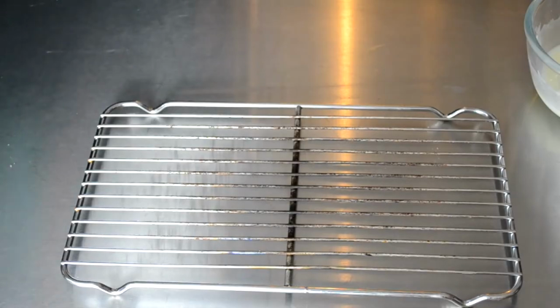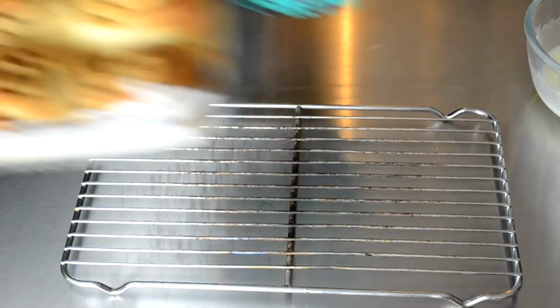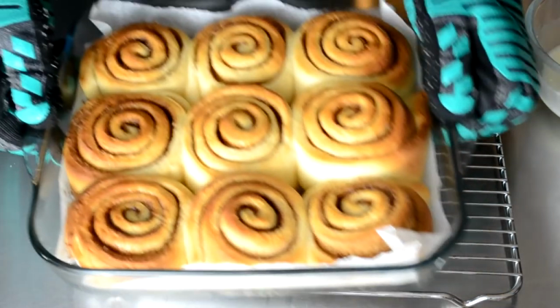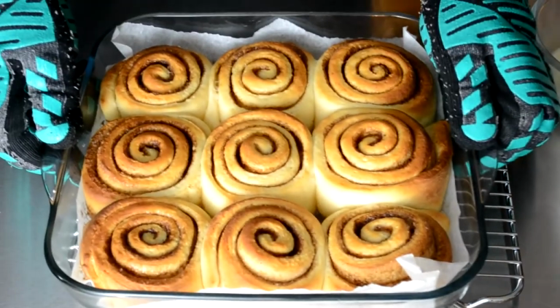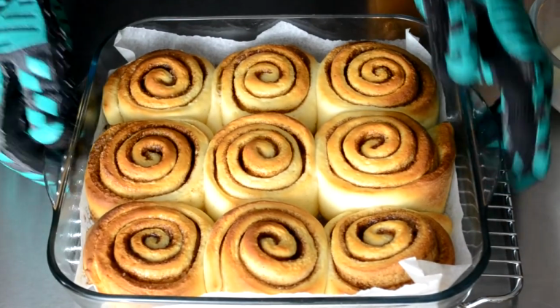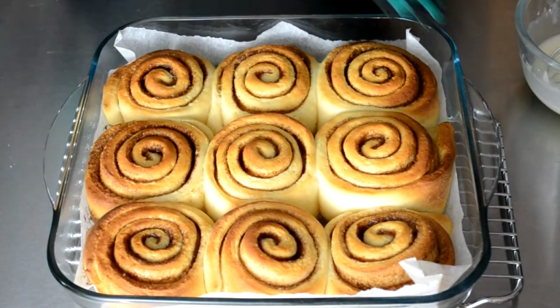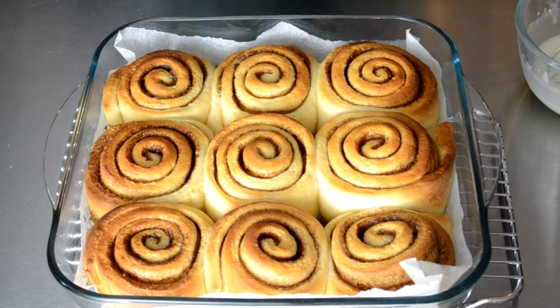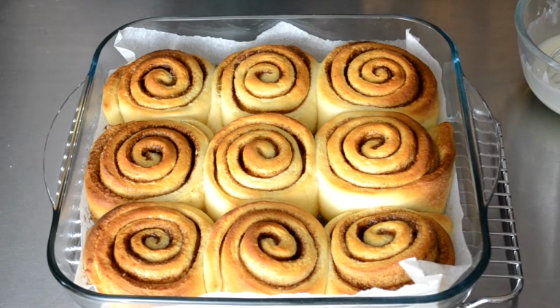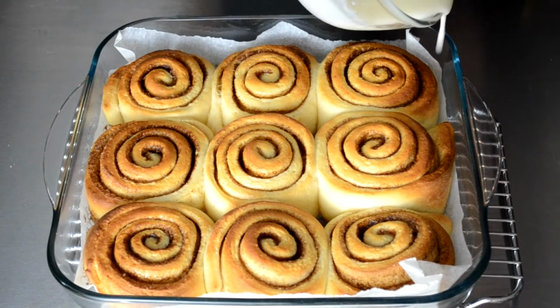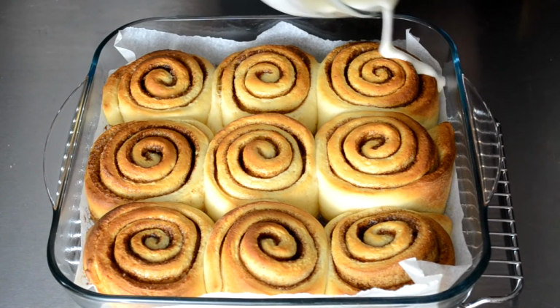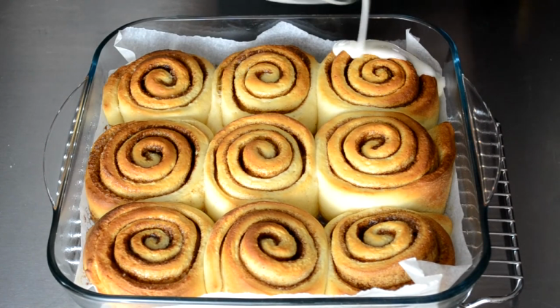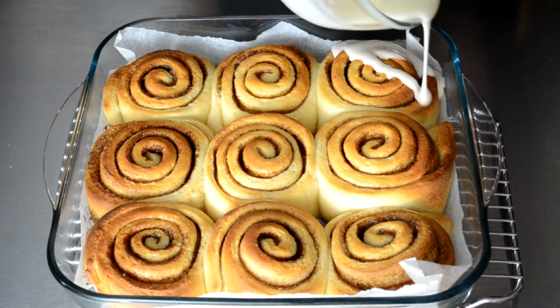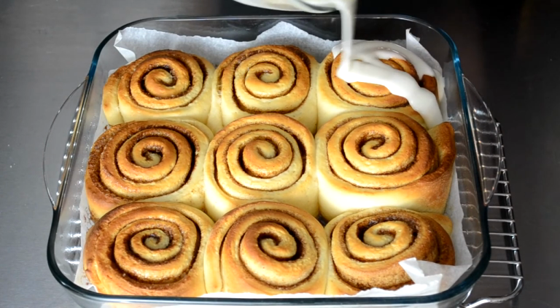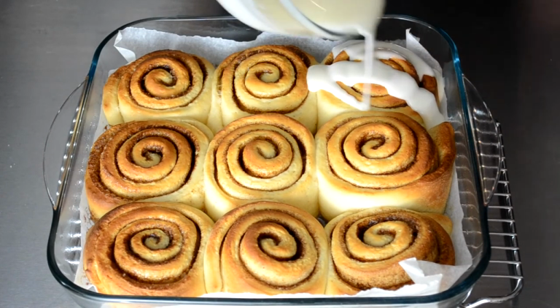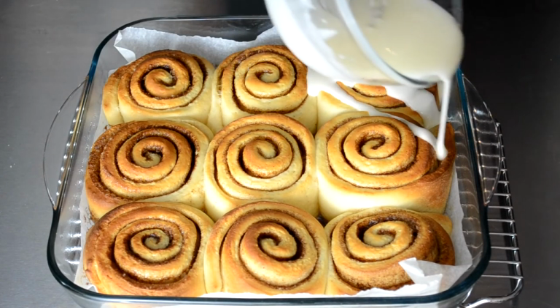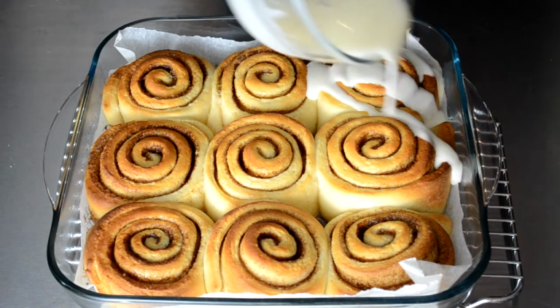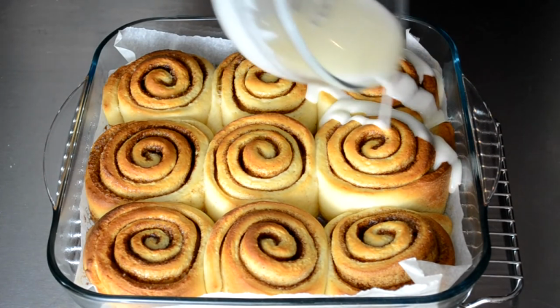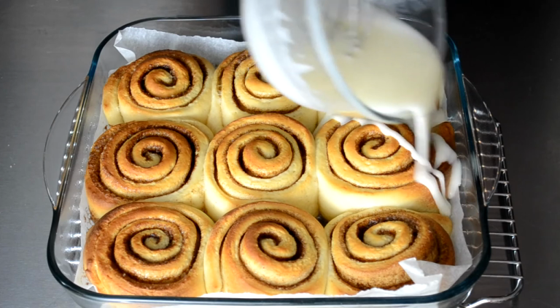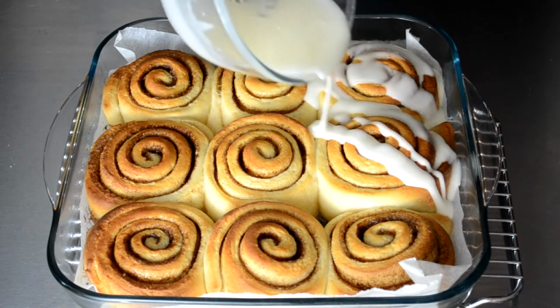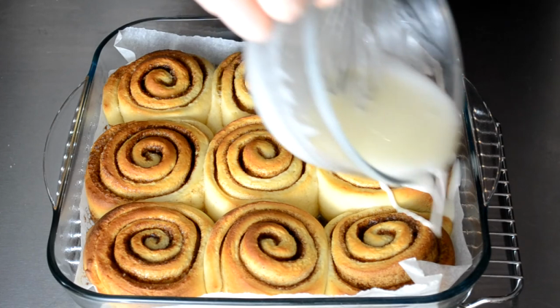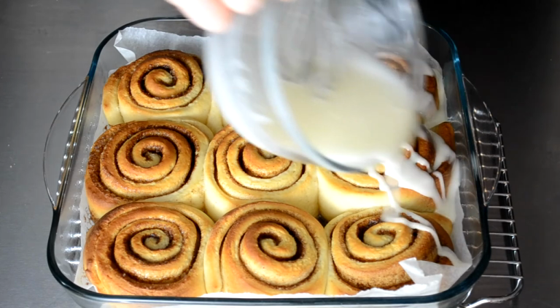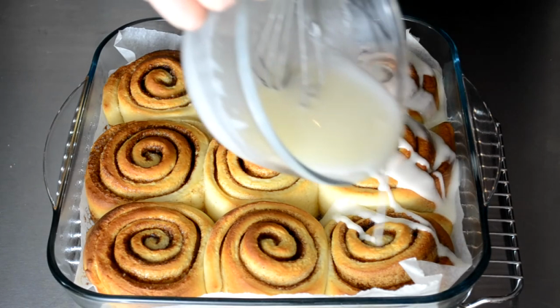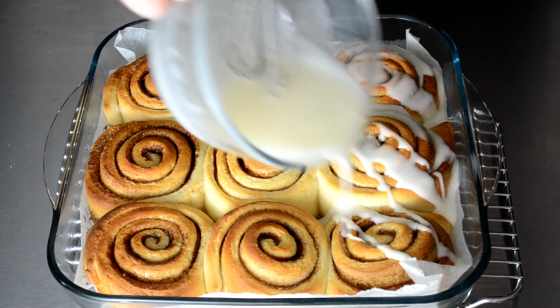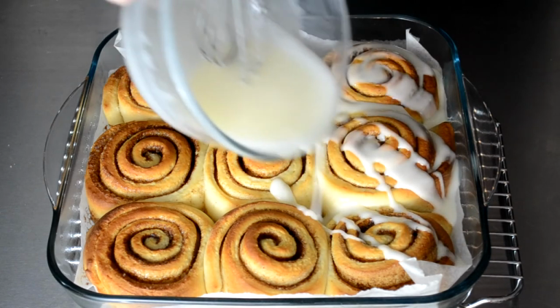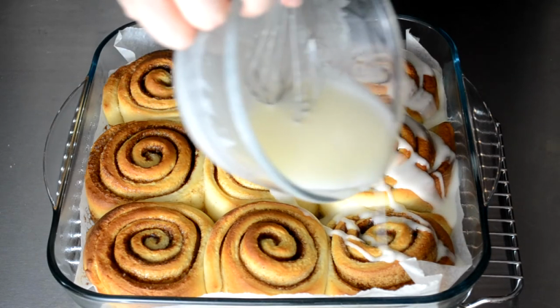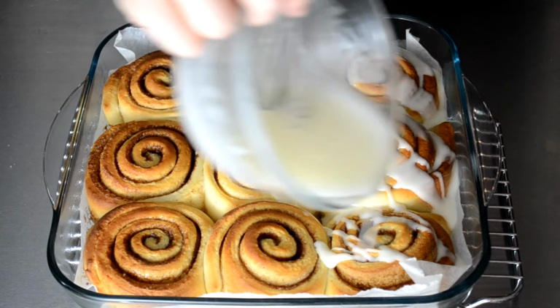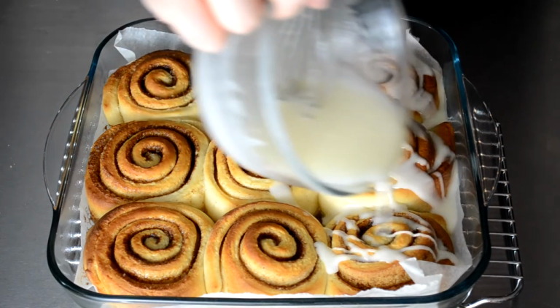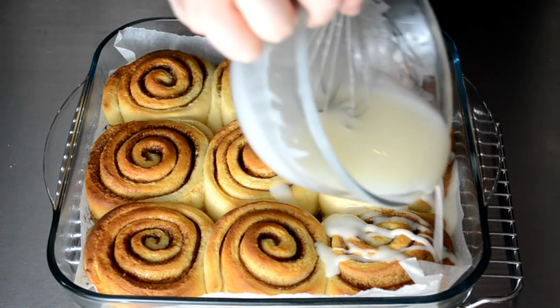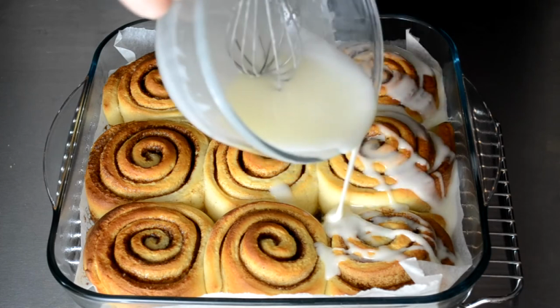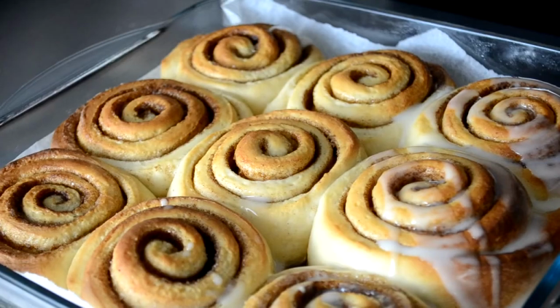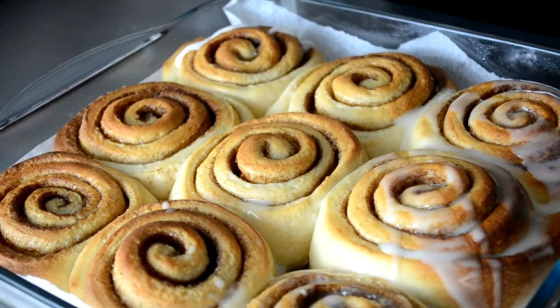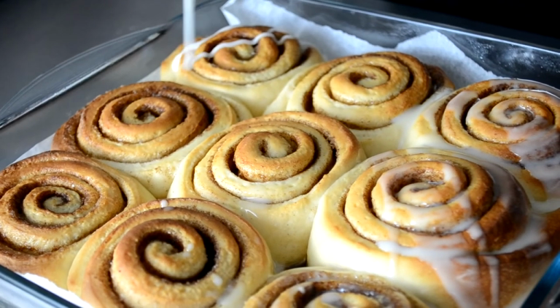Once they come out of the oven, we're going to let them cool for around 5 to 10 minutes, at which point we drizzle all of our icing over the cinnamon rolls, then remove them from the baking dish and let them cool on a wire rack. If you don't let these fully cool on a wire rack, the bottoms could get soggy.